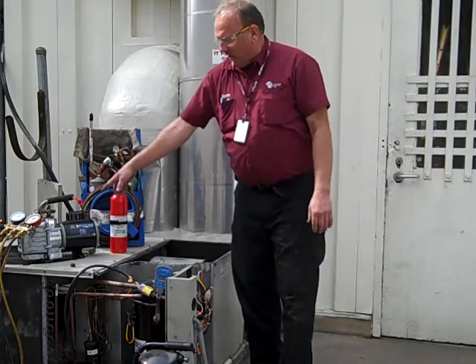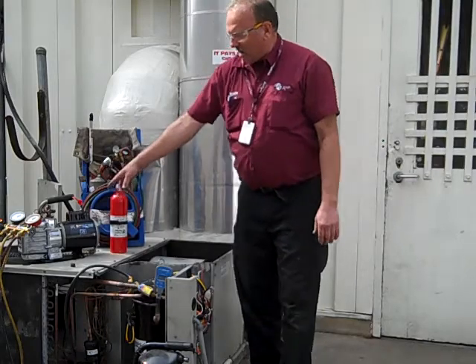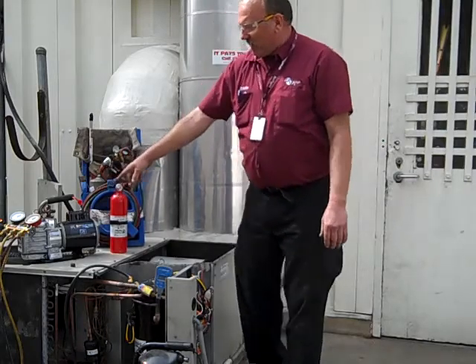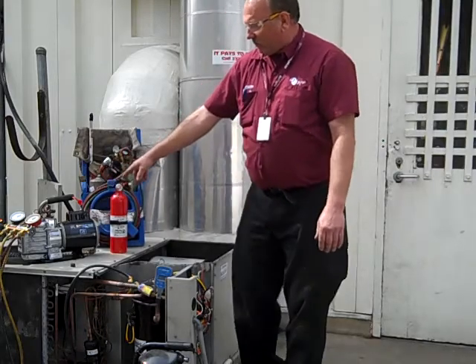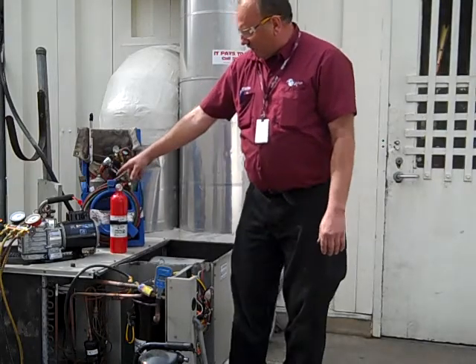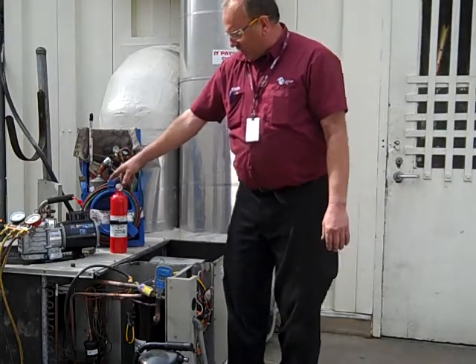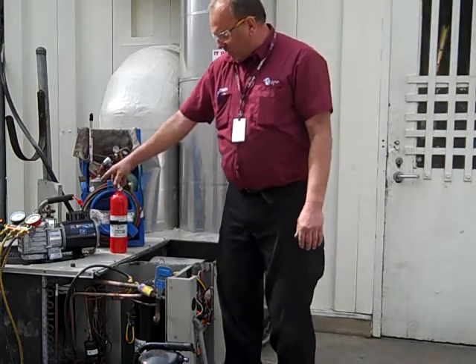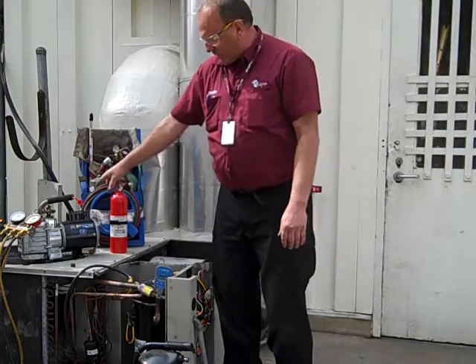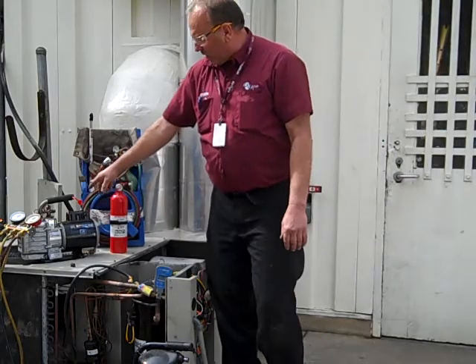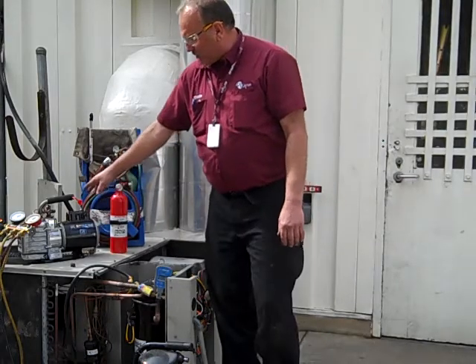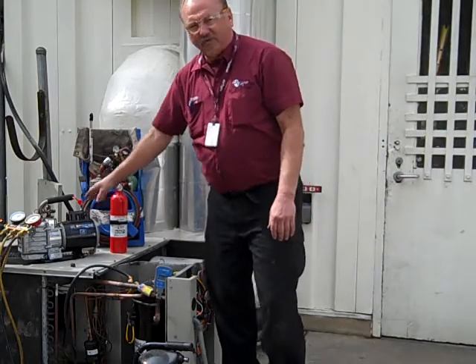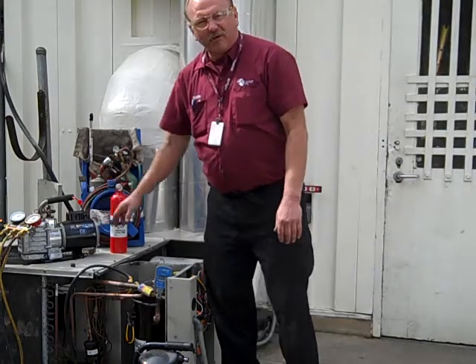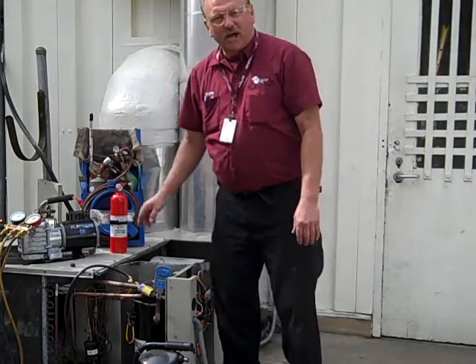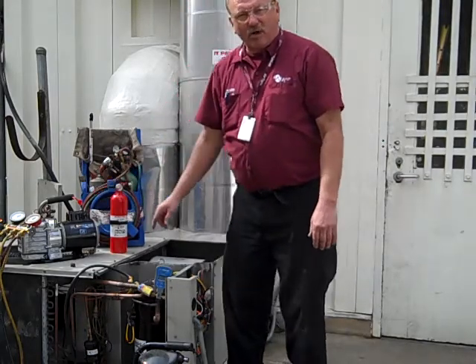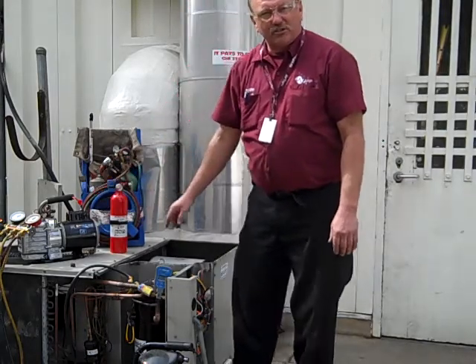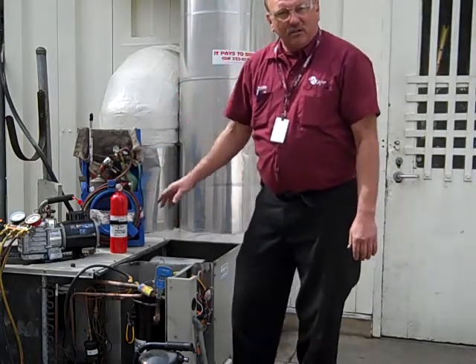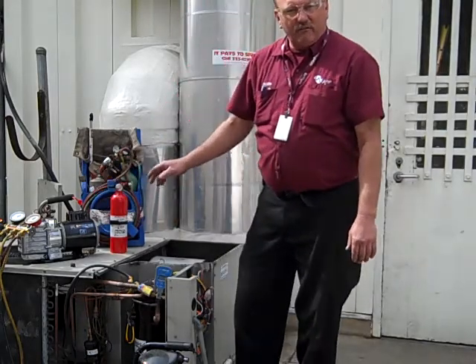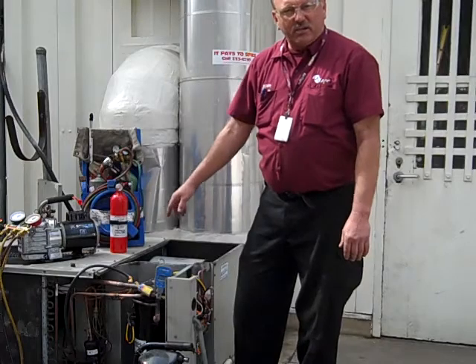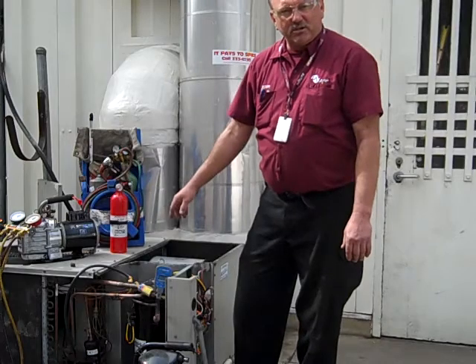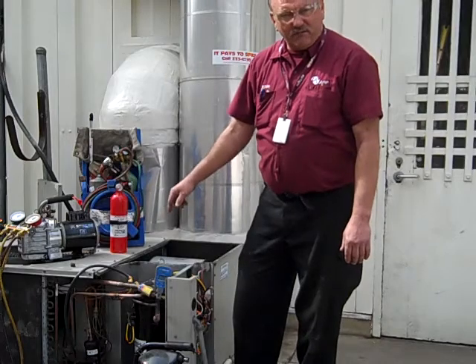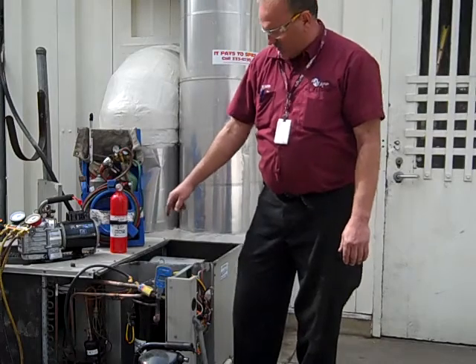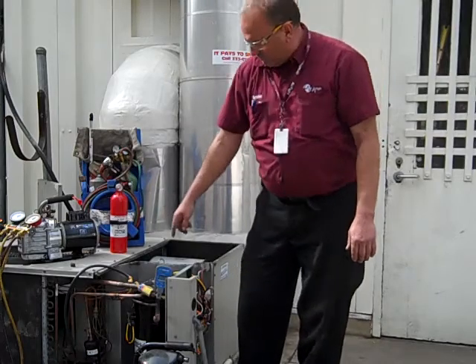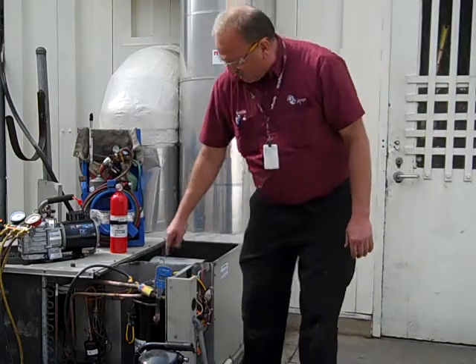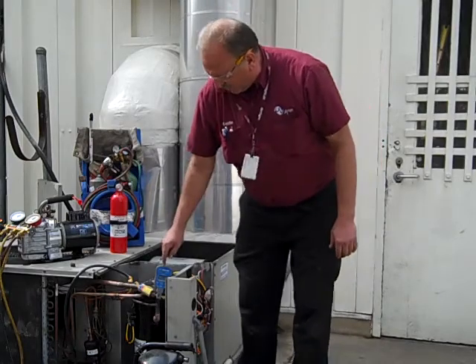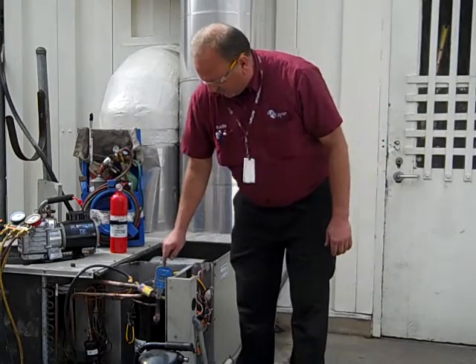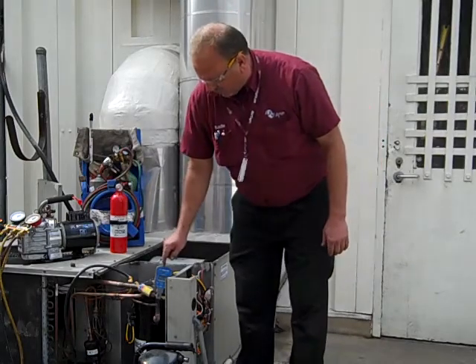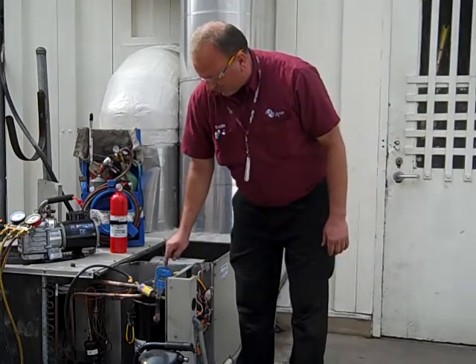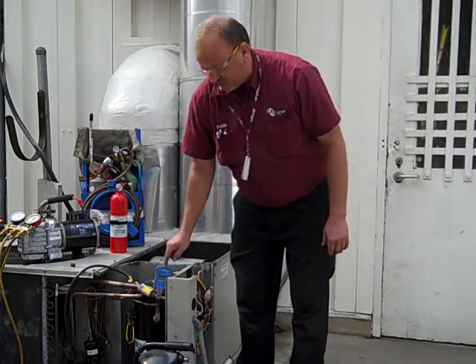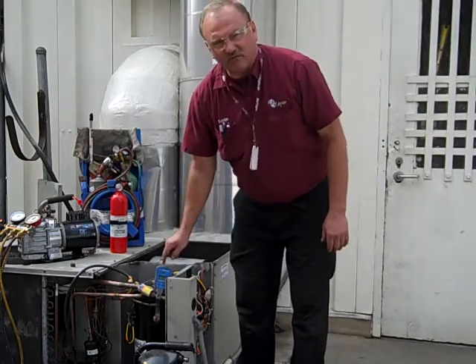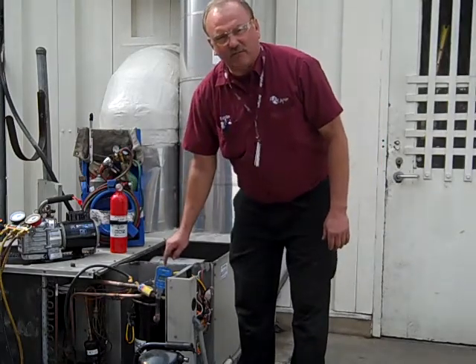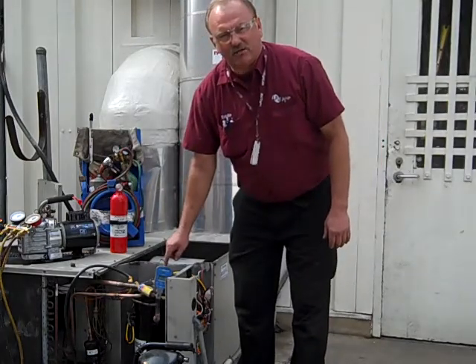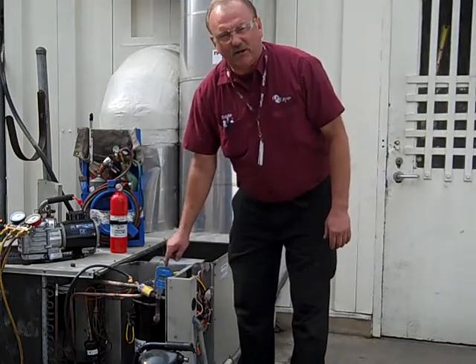Our vacuum pump will do our evacuation. We were shooting for 500 microns of evacuation in a vacuum, and we've written it on this digital vacuum gauge right here.